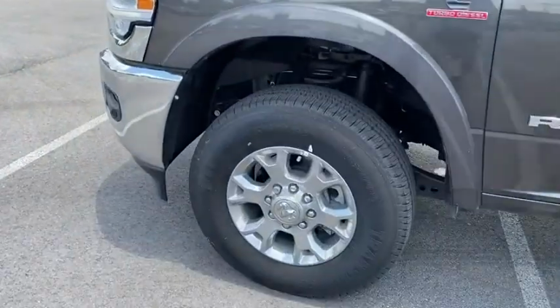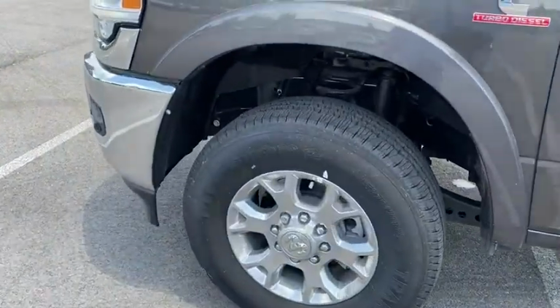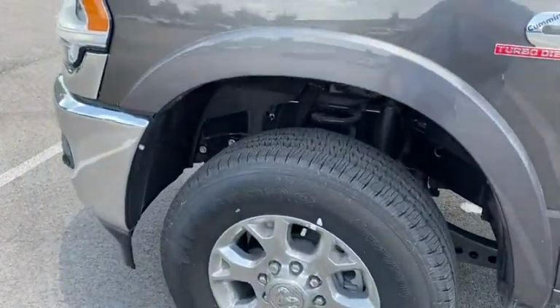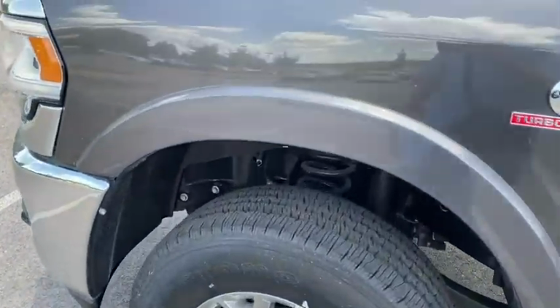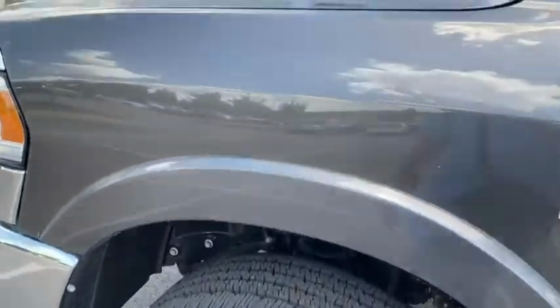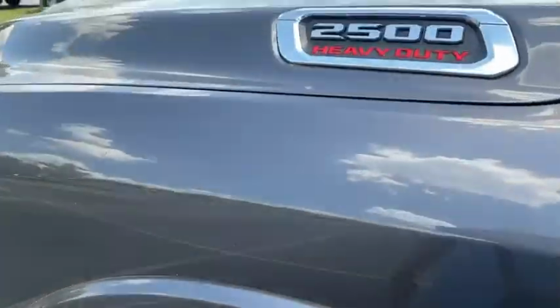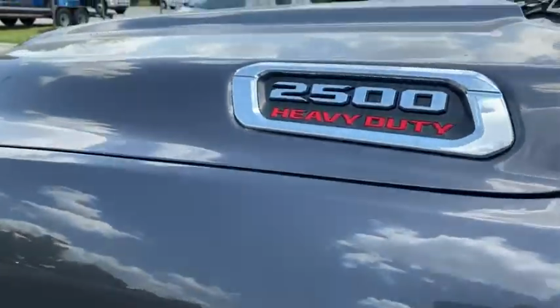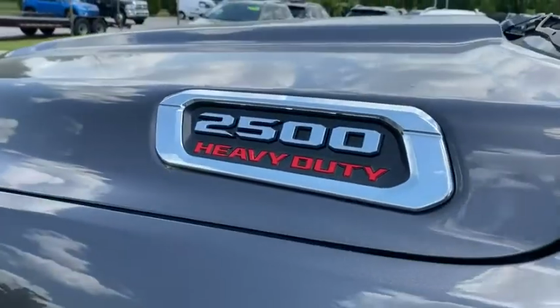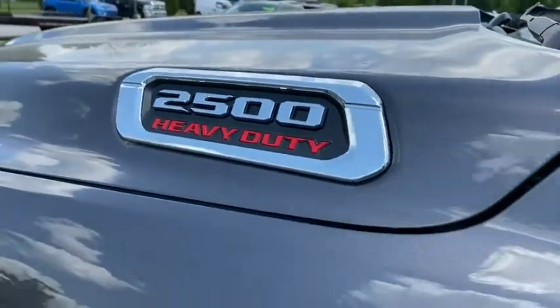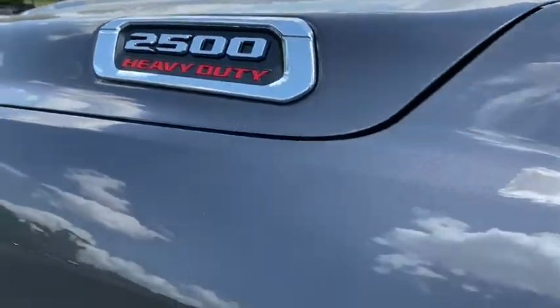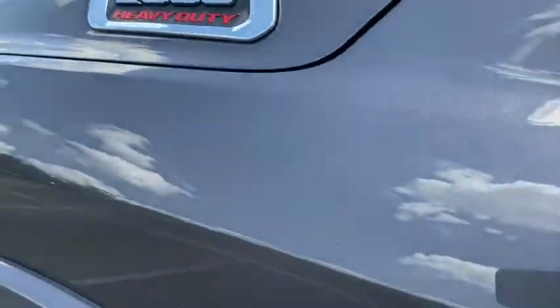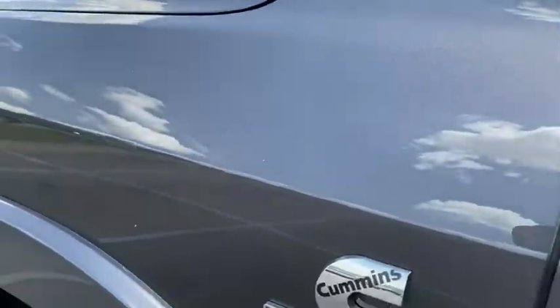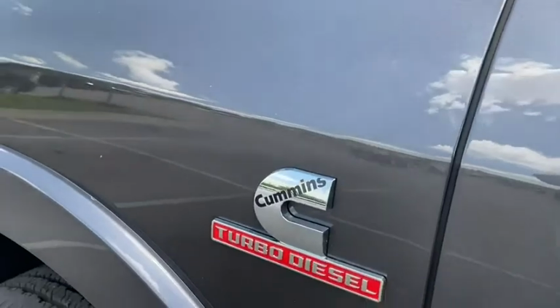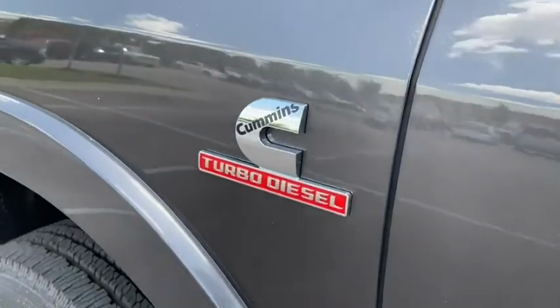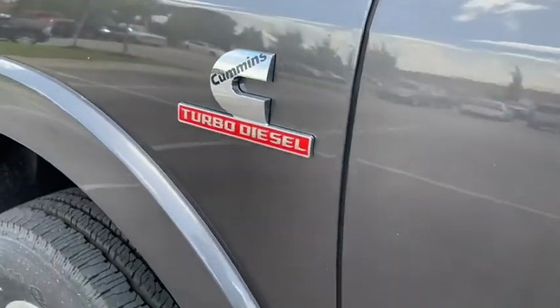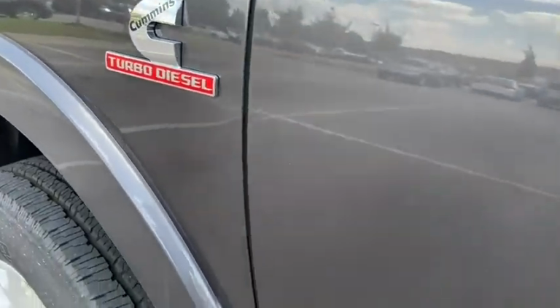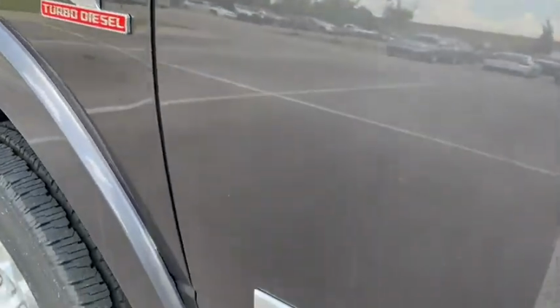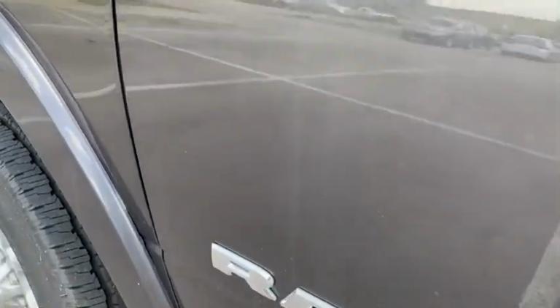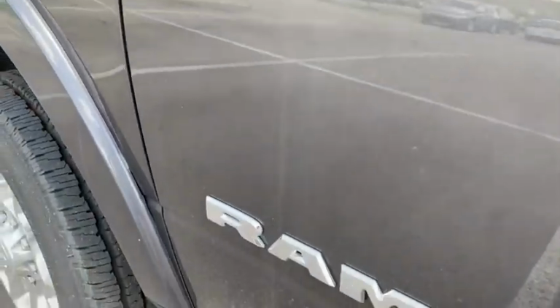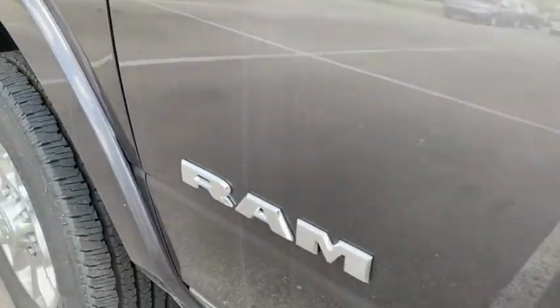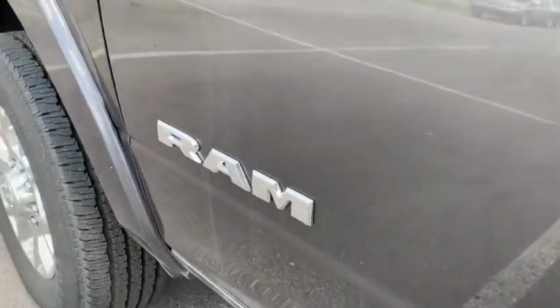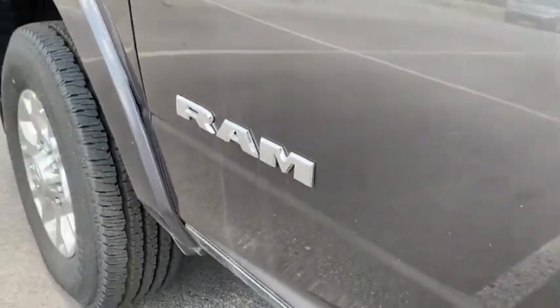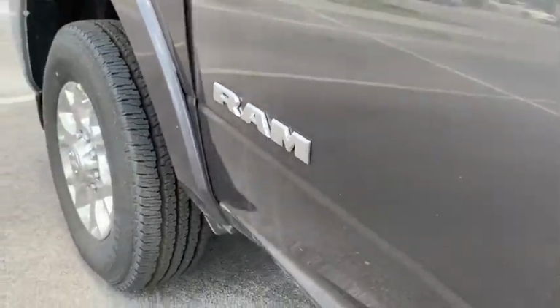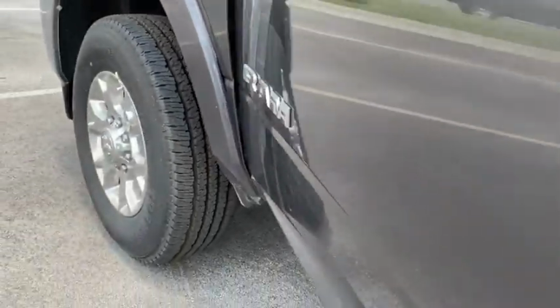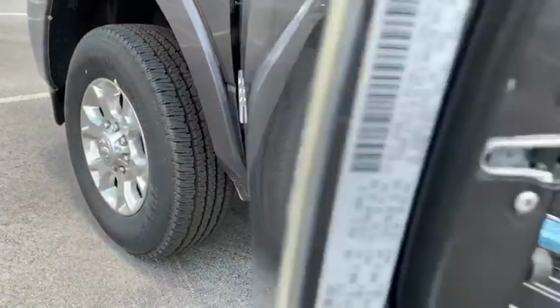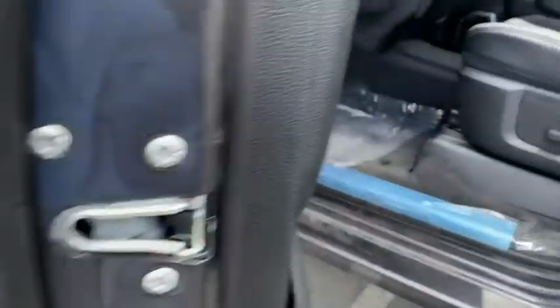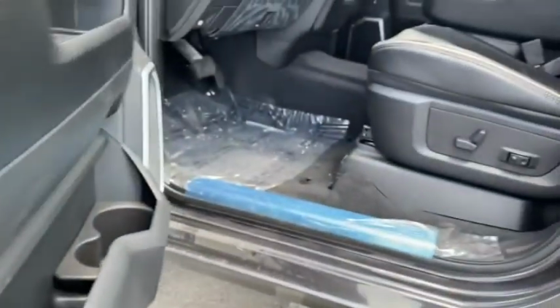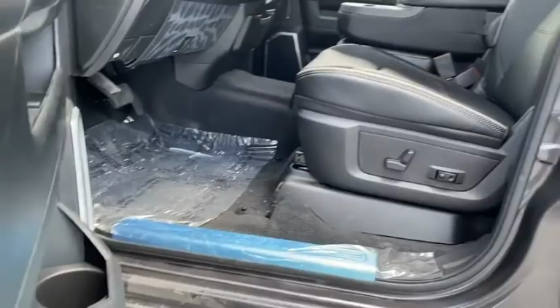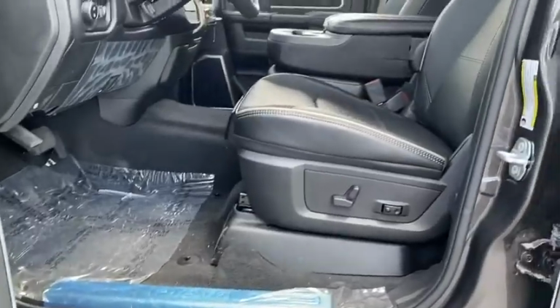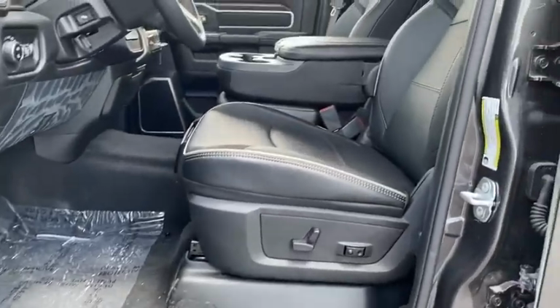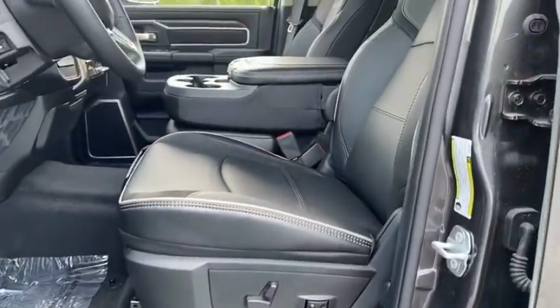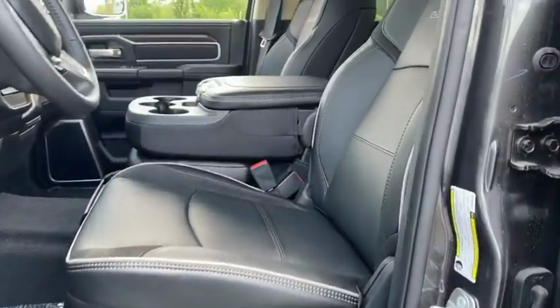Universal garage door opener. Center armrest. Compass. Heated steering wheel. Heated front seats. Fog lights. Electronic stability control. Trip computer. Security system.